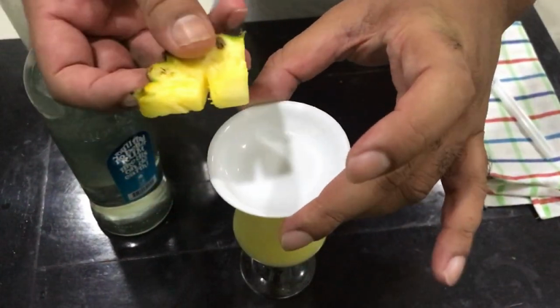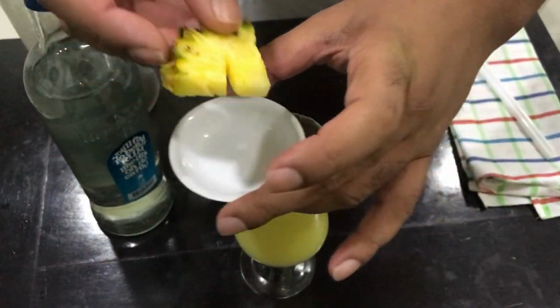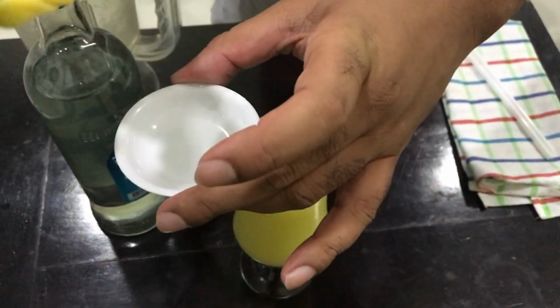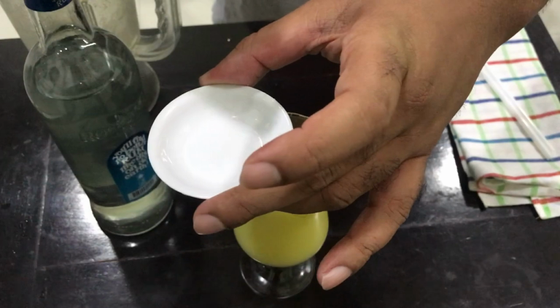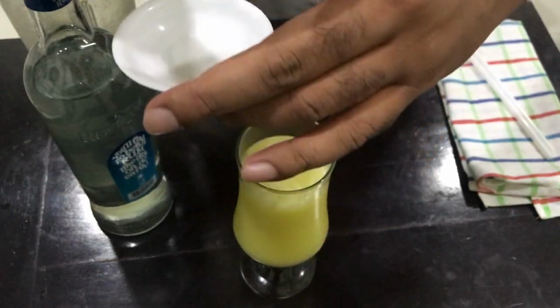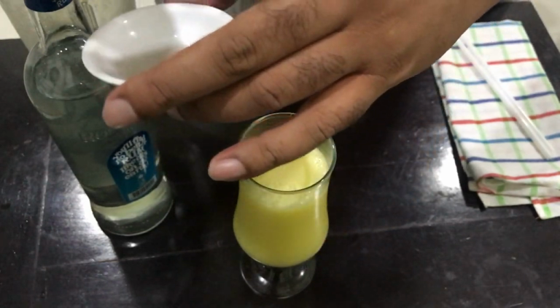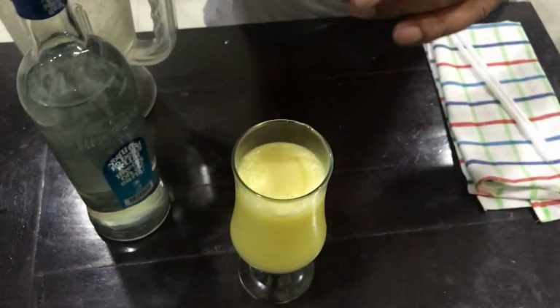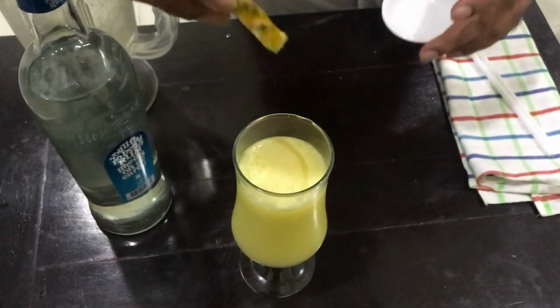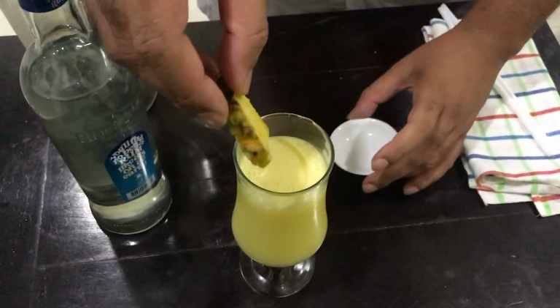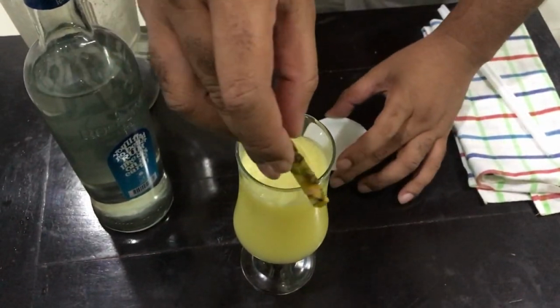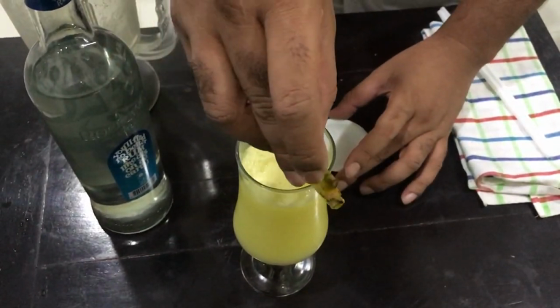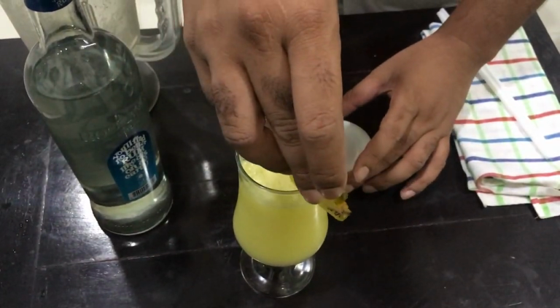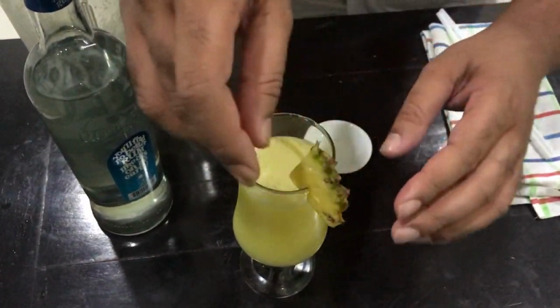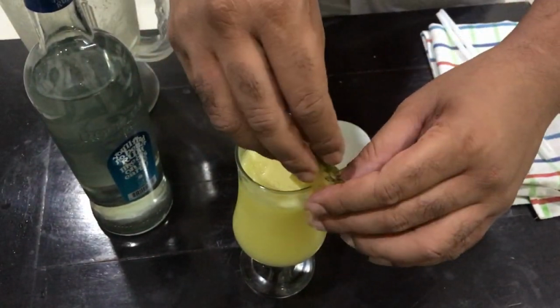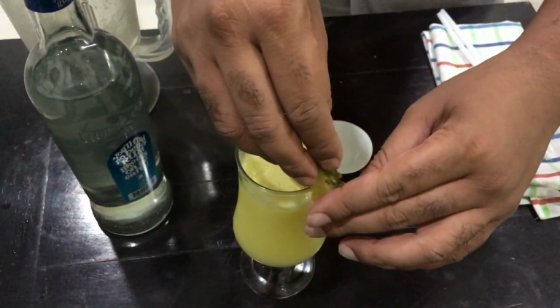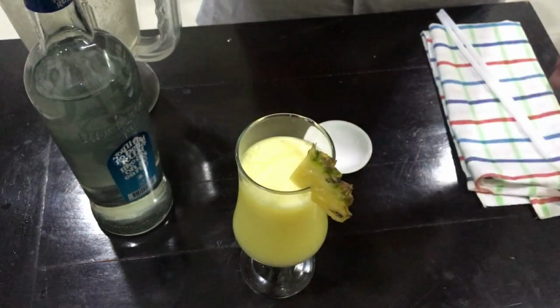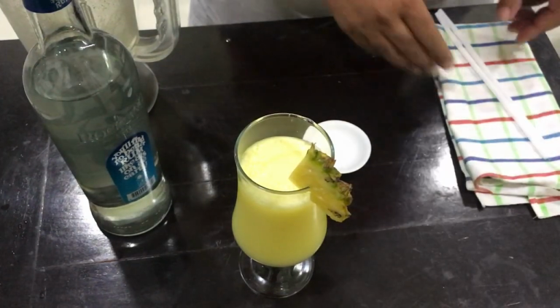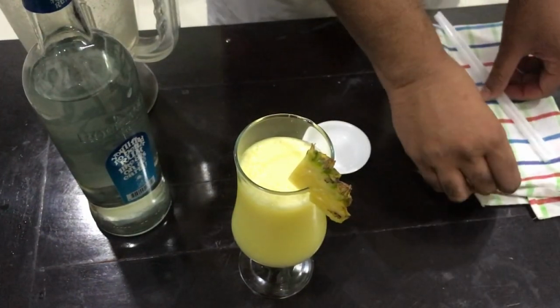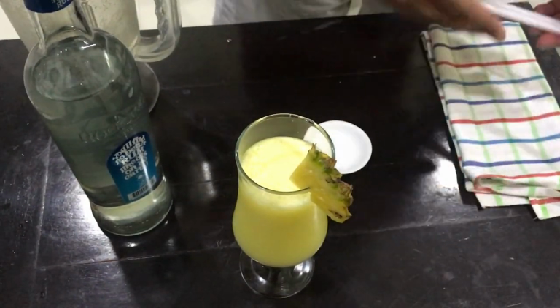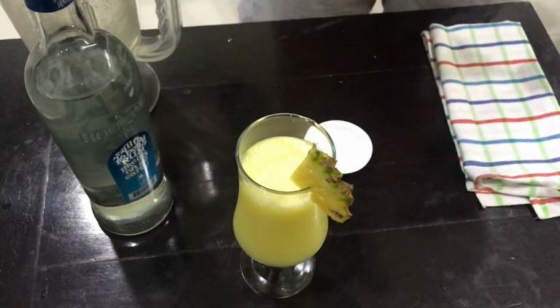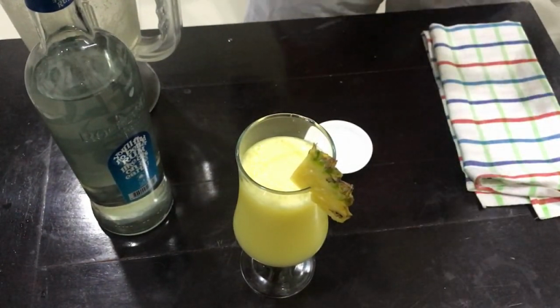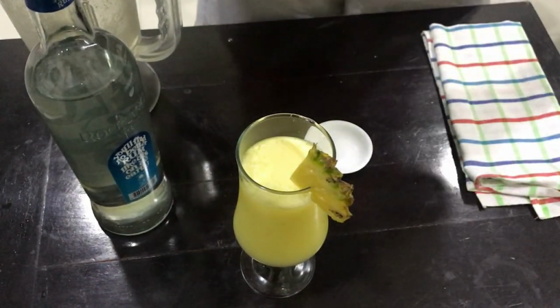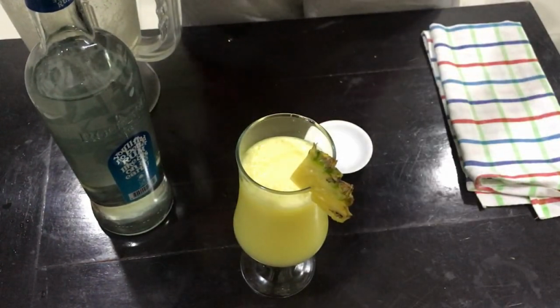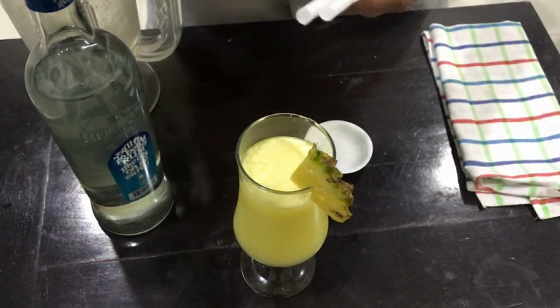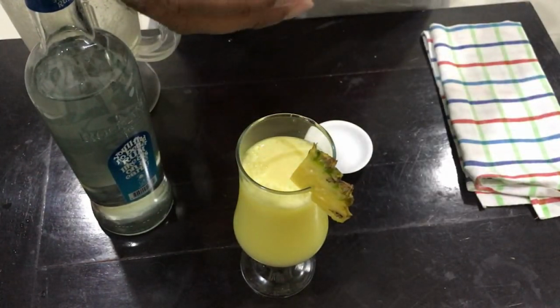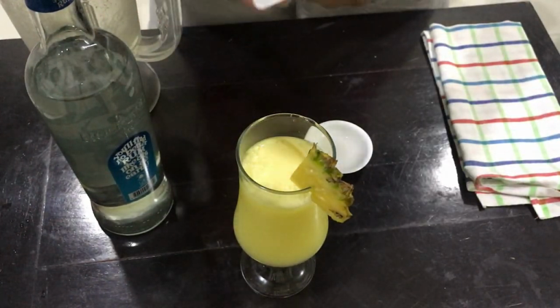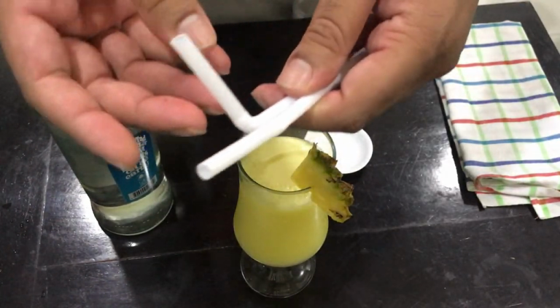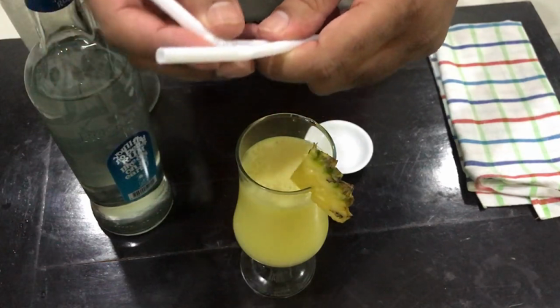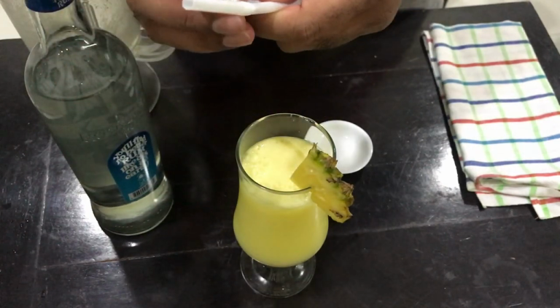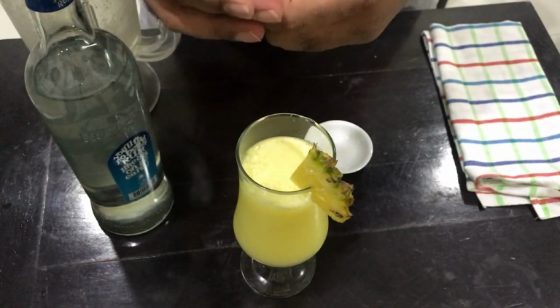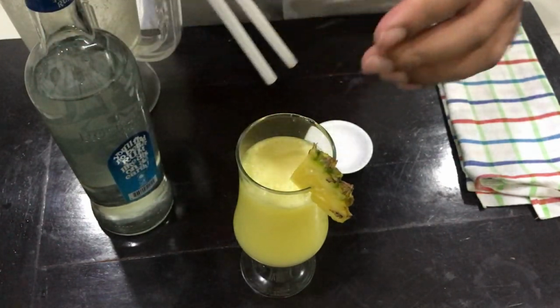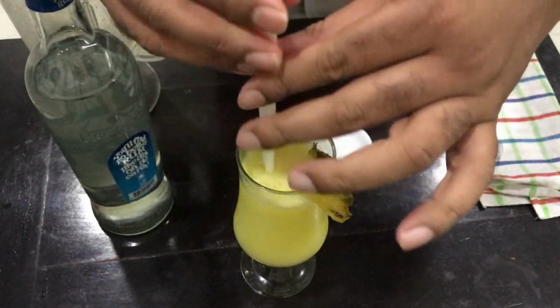We can mix it with a little bit, 1 to 1. Now we can mix it with a little bit.